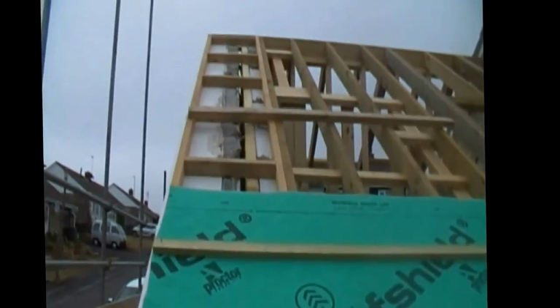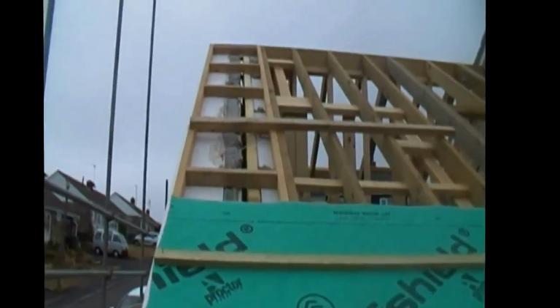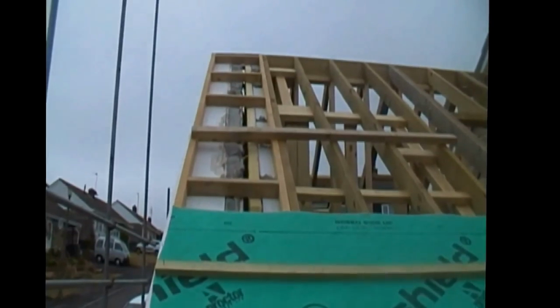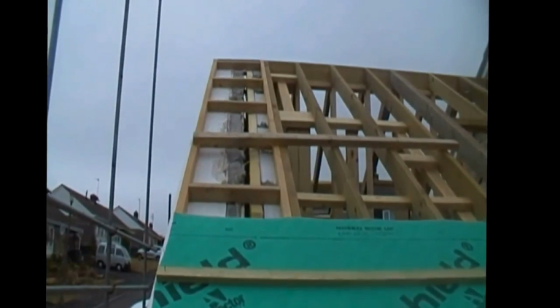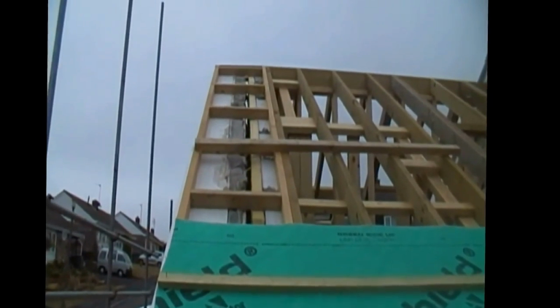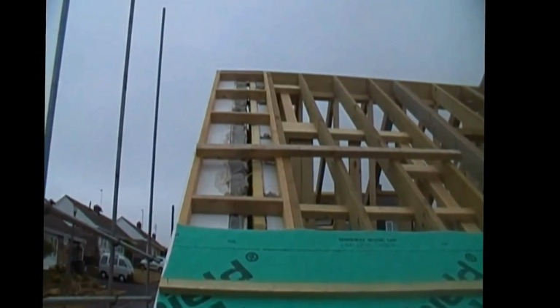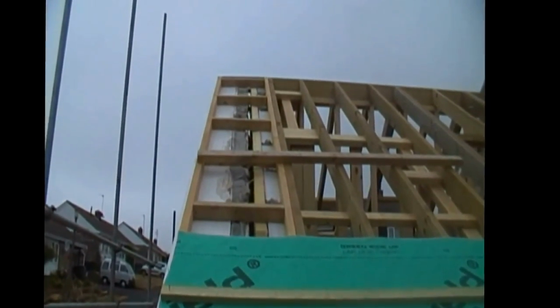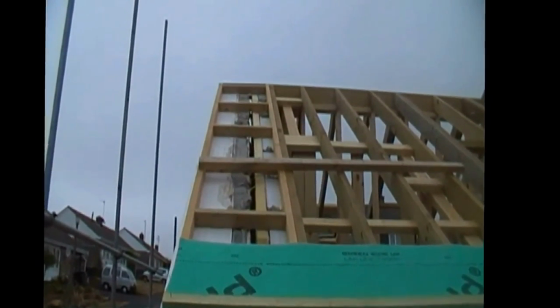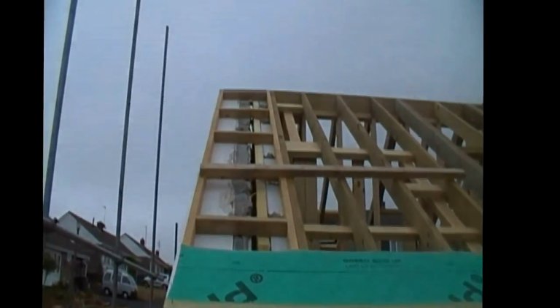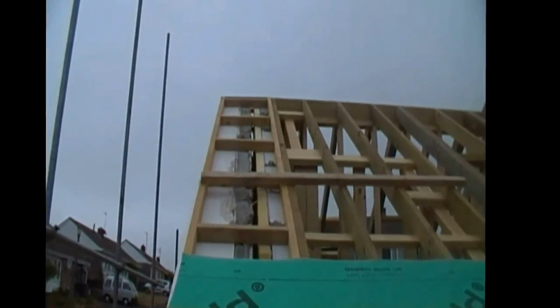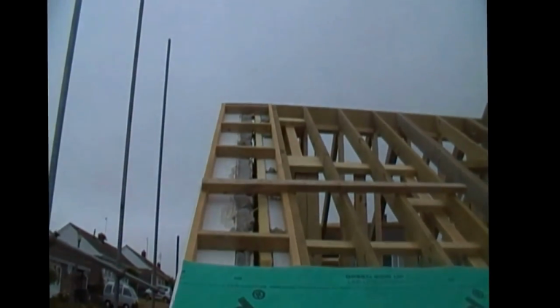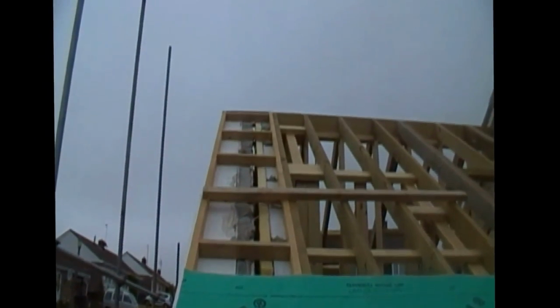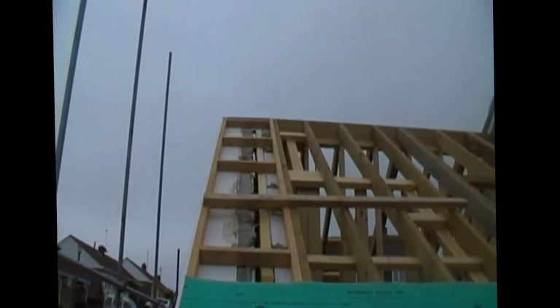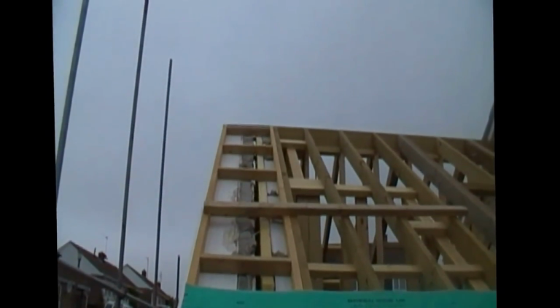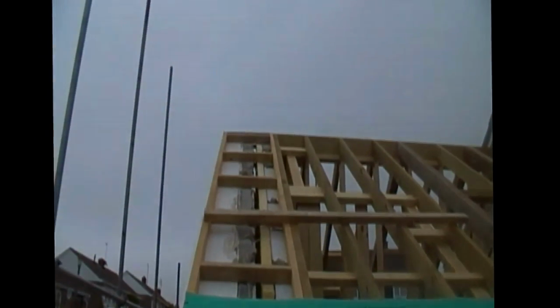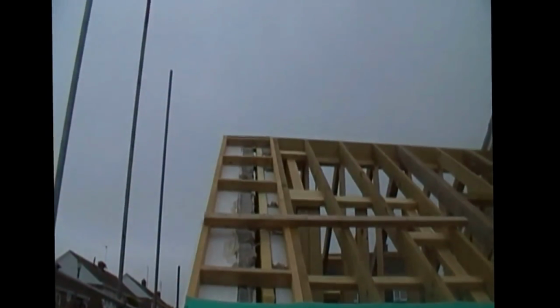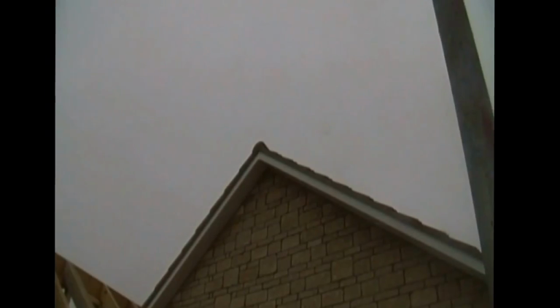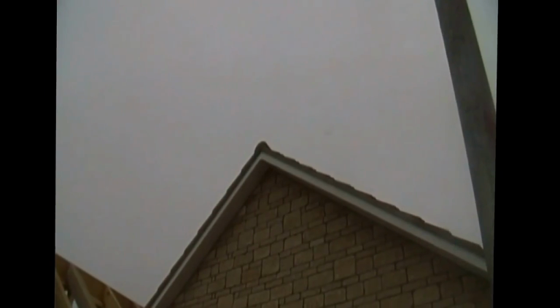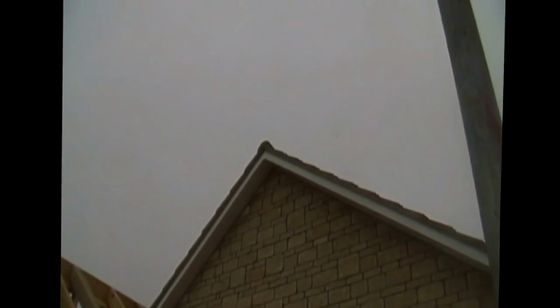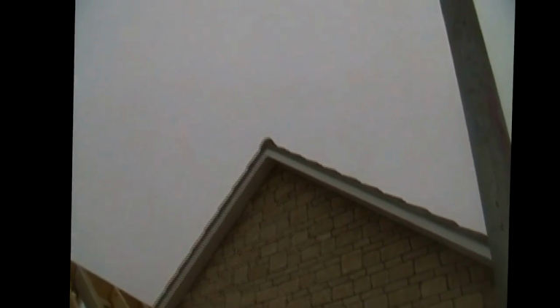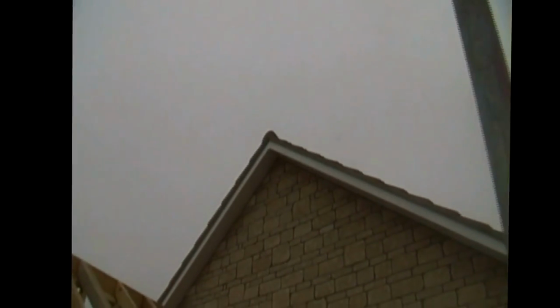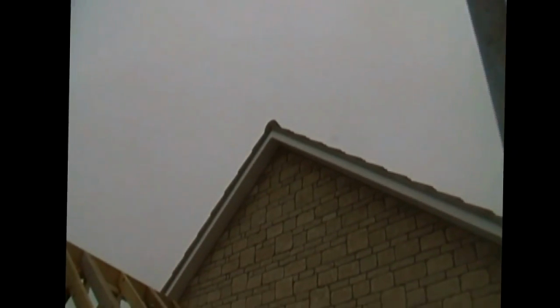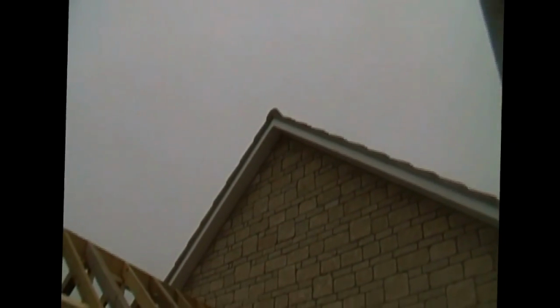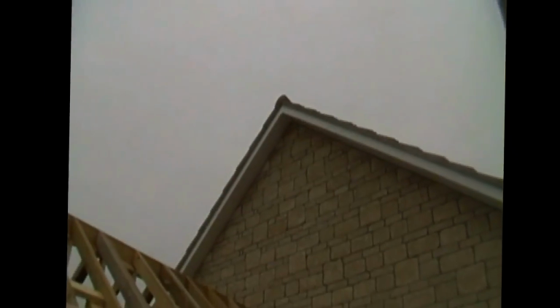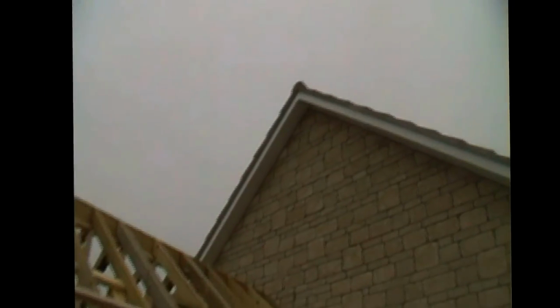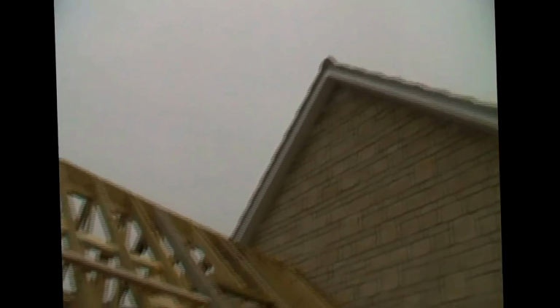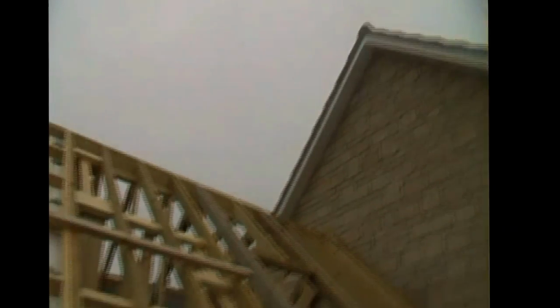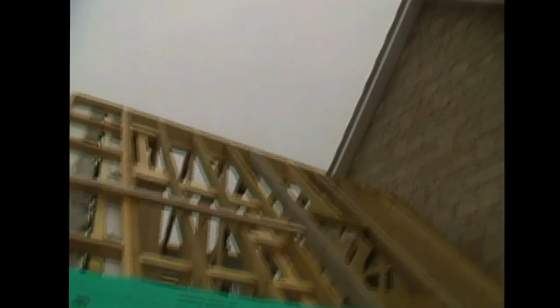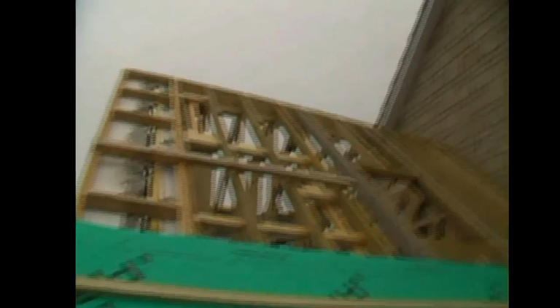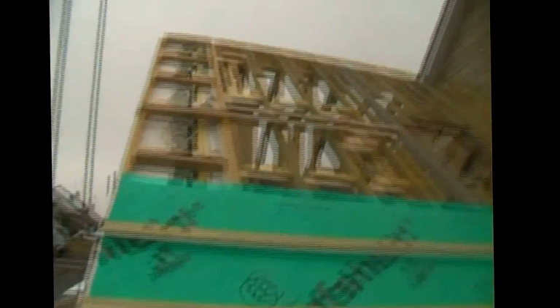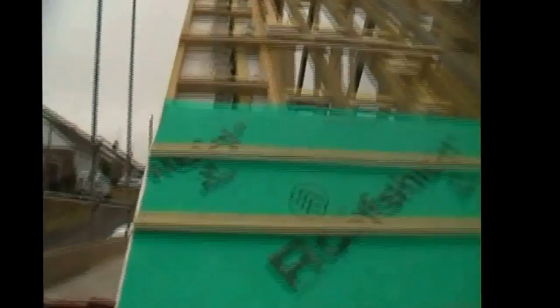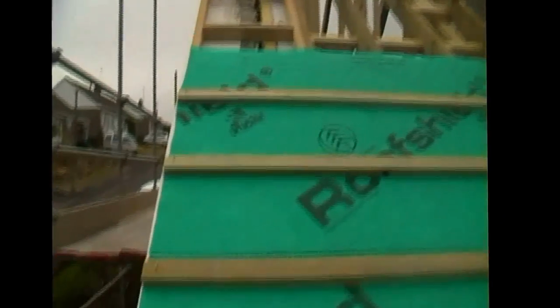The top gap is covered by the ridge tile, and the ridge tile will give the same minimum headlap as tile on tile.